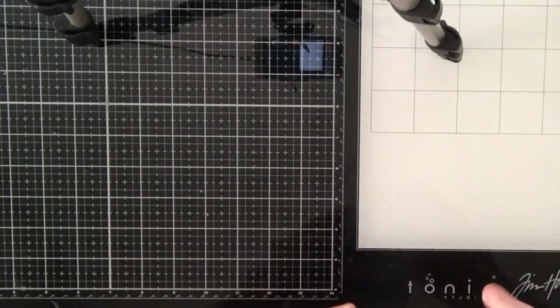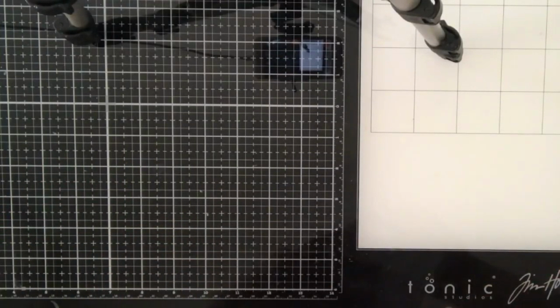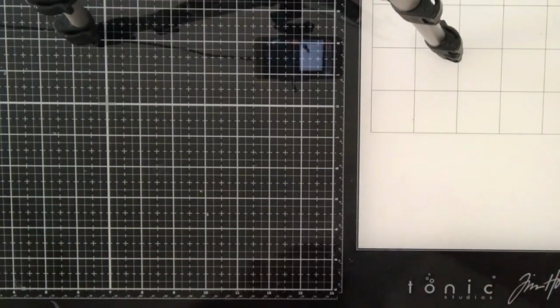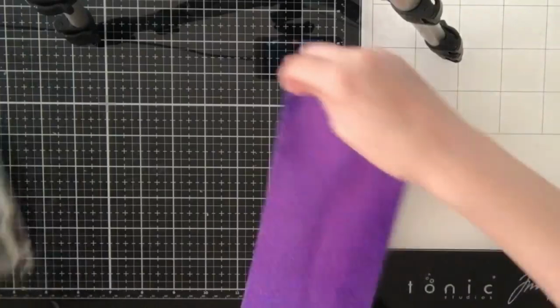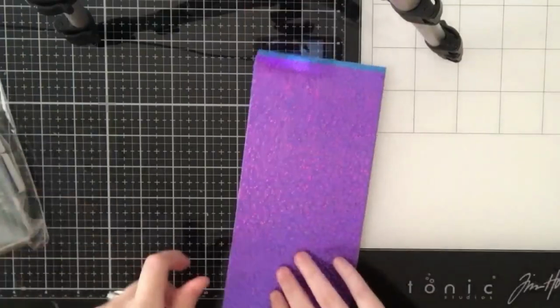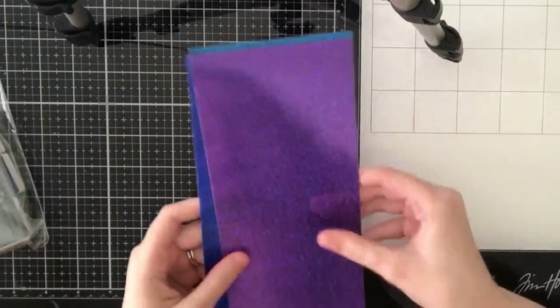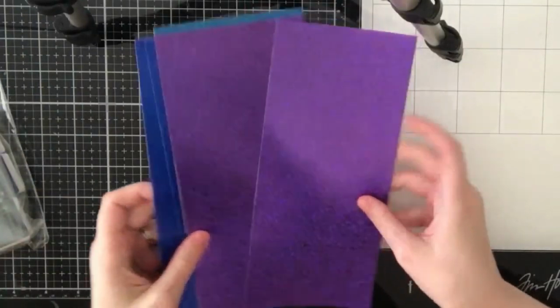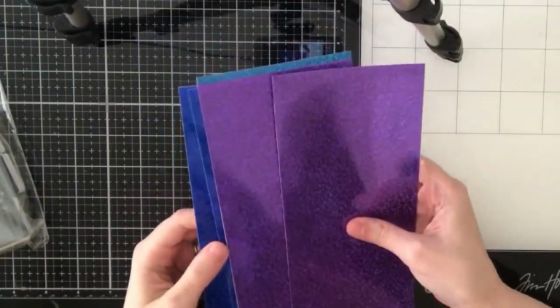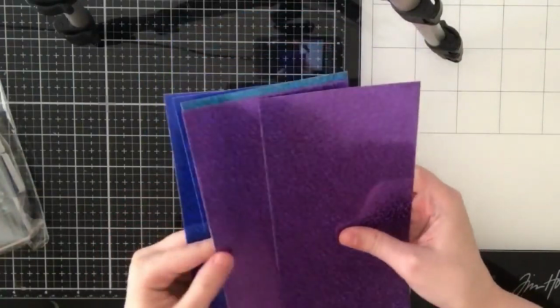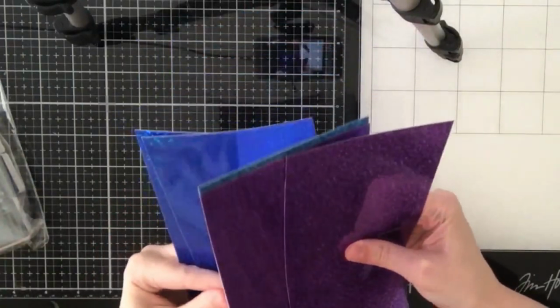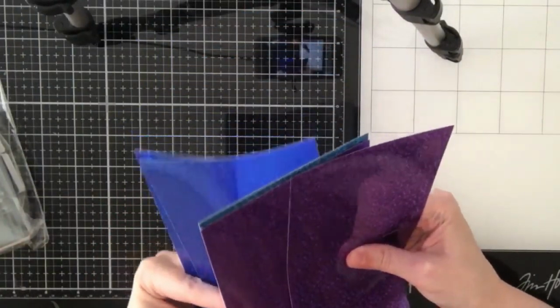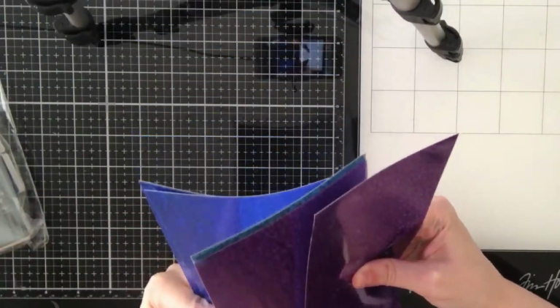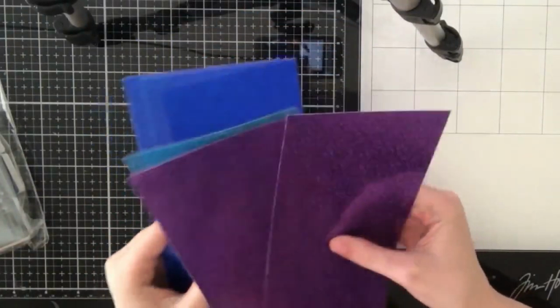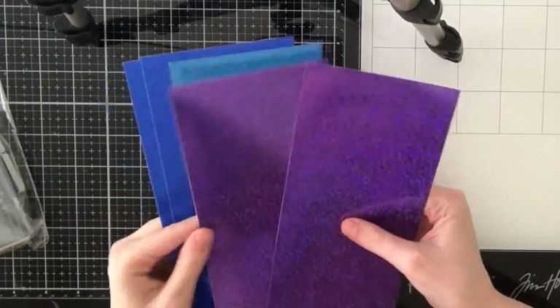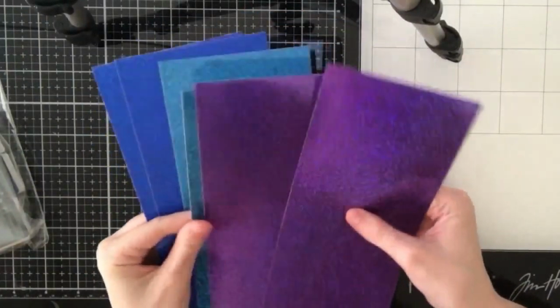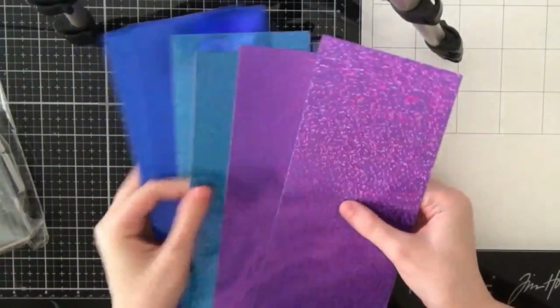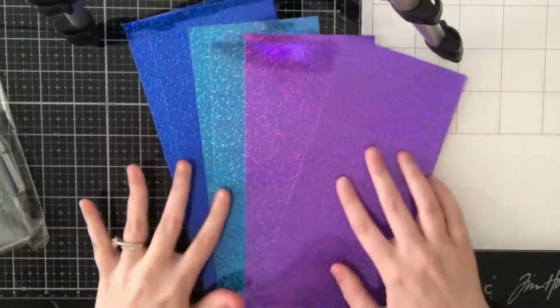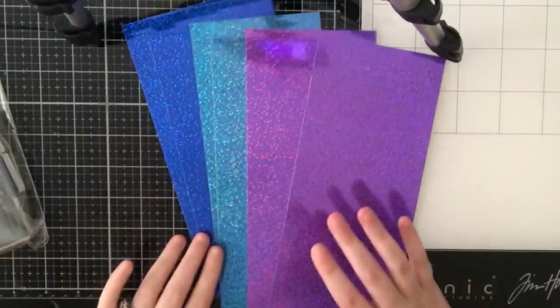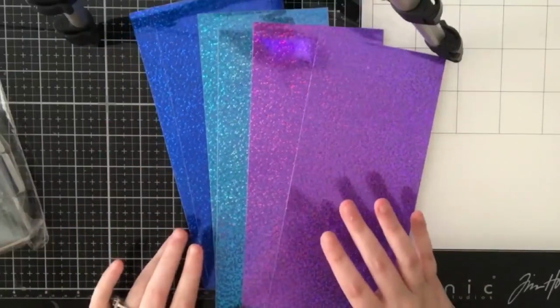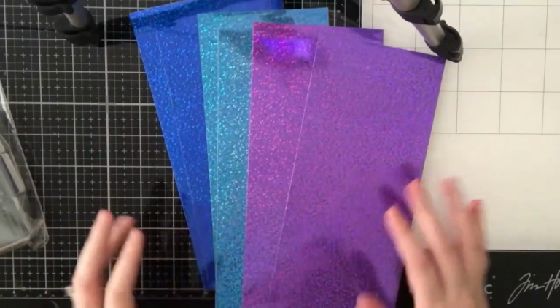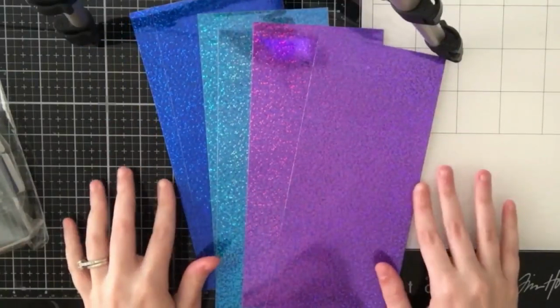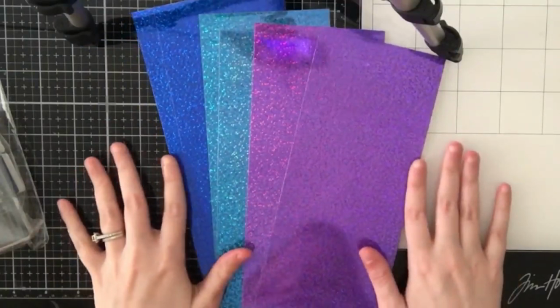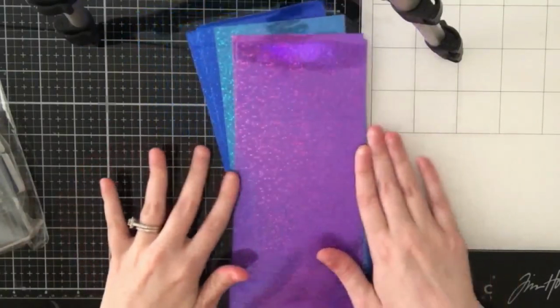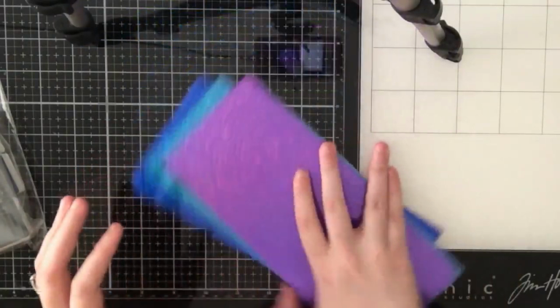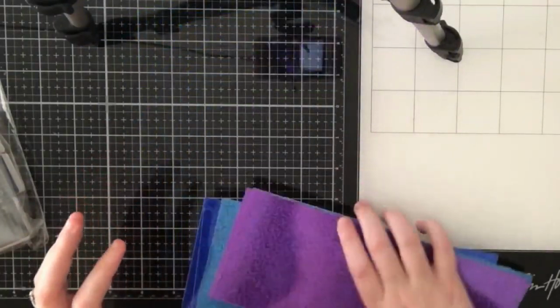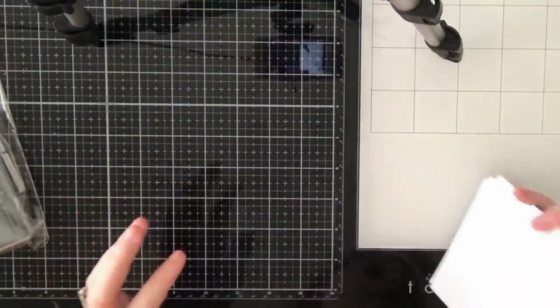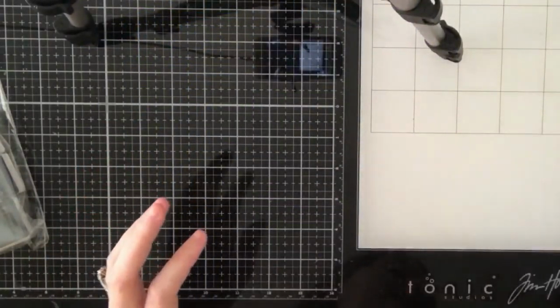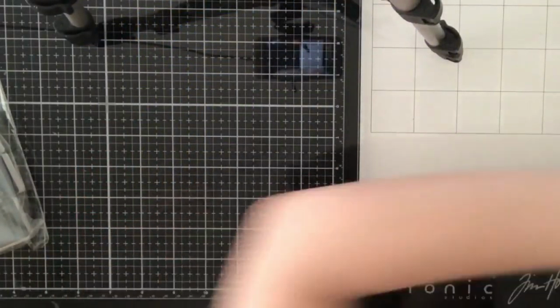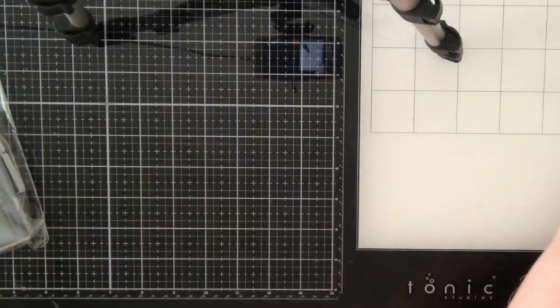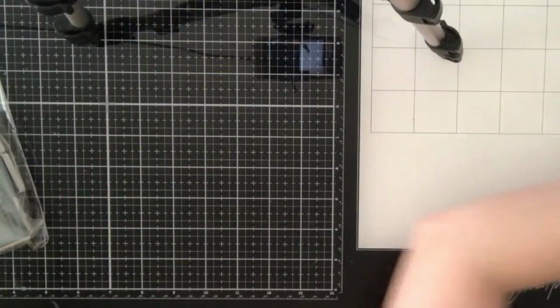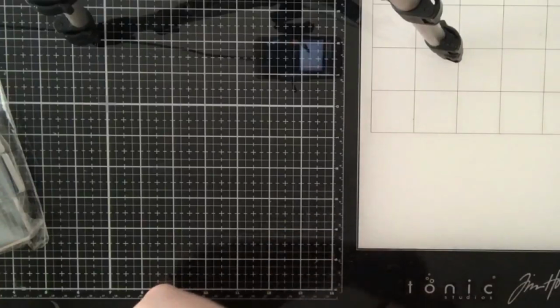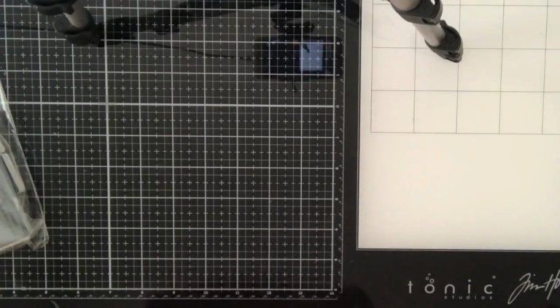Right now I'm just showing you what comes in the kit. The stamp set and the coordinating dies have an Atlantis ocean theme. You also get some glittery papers in purple, light blue, and dark blue.